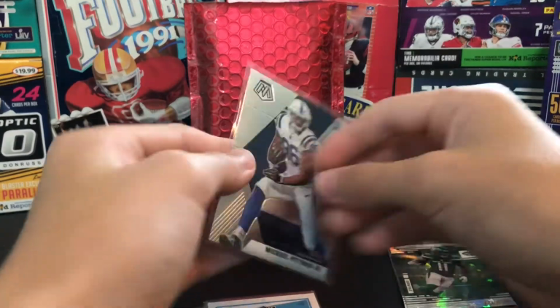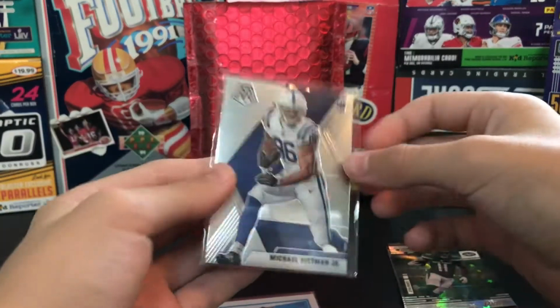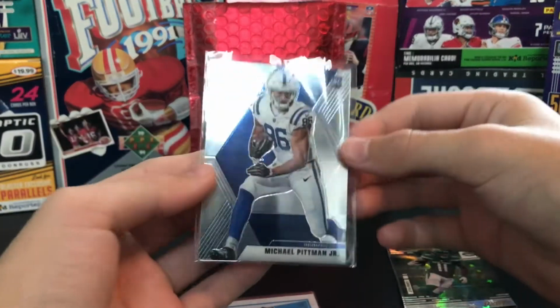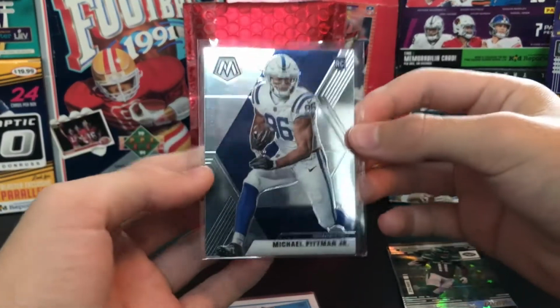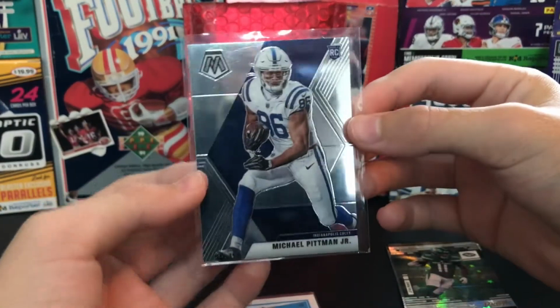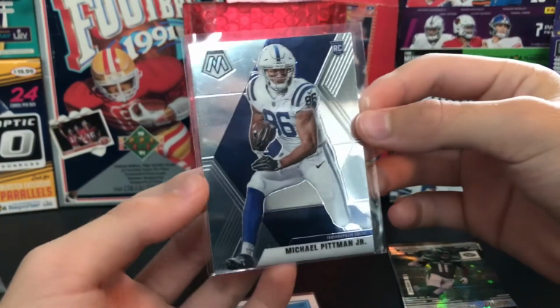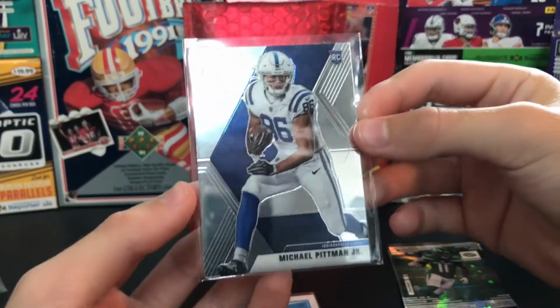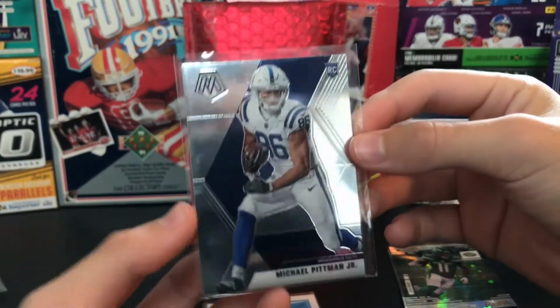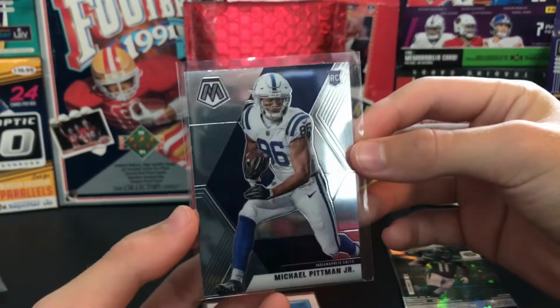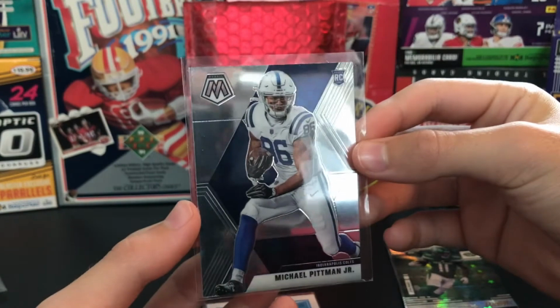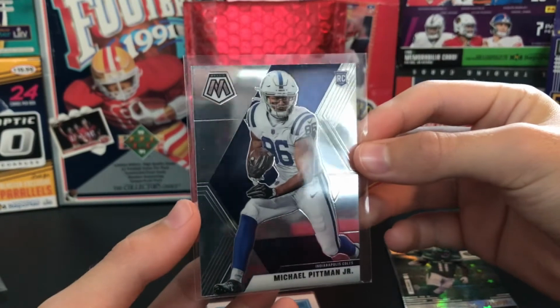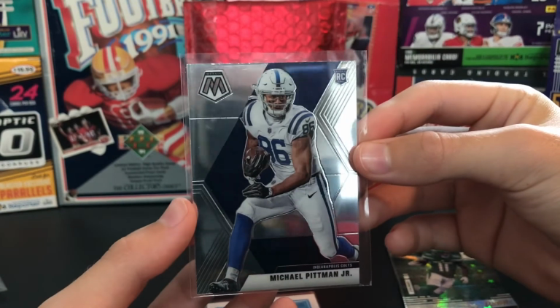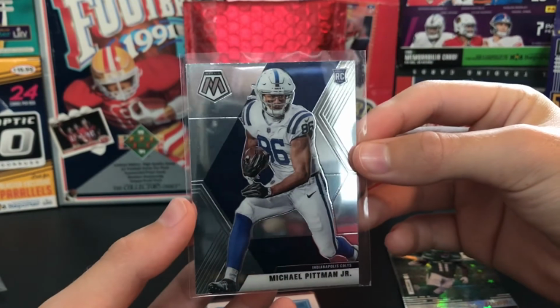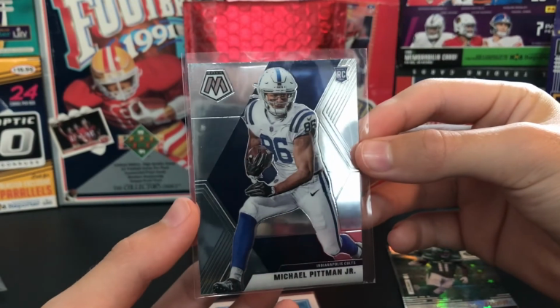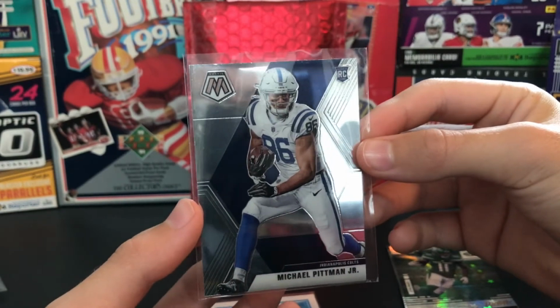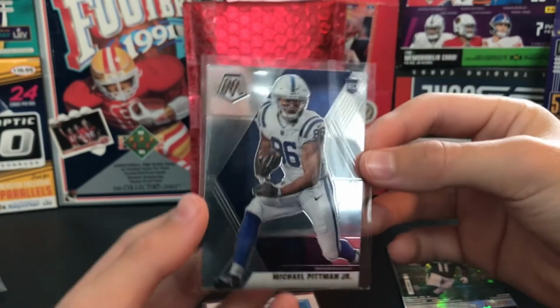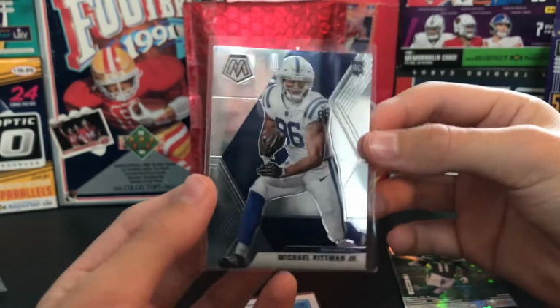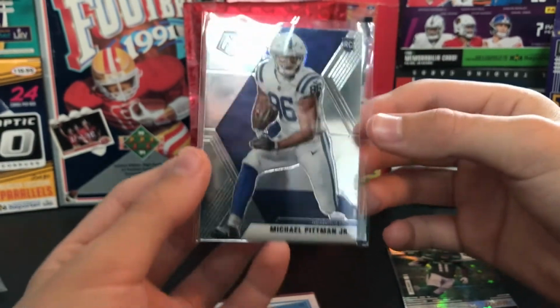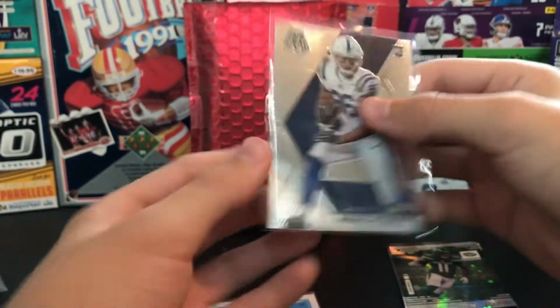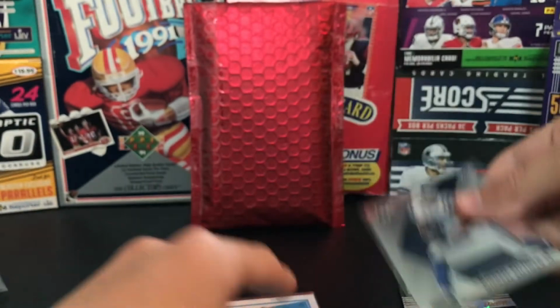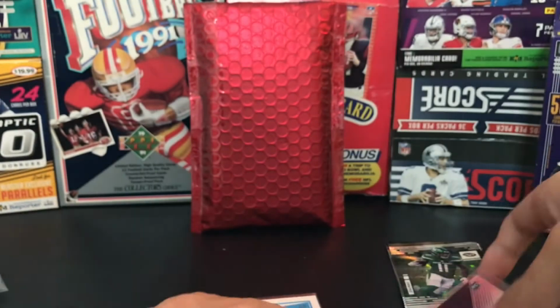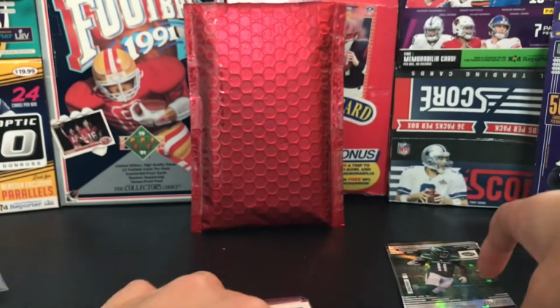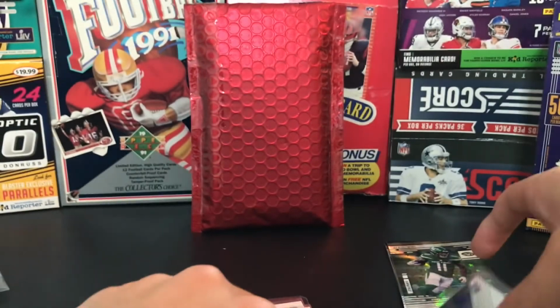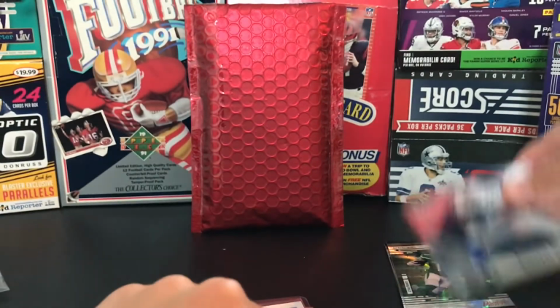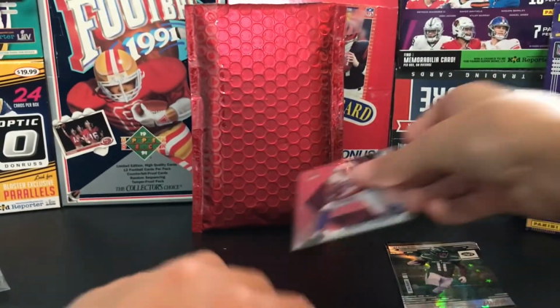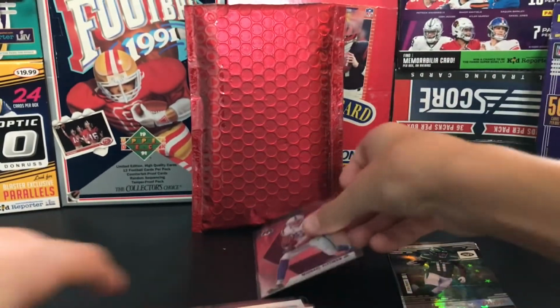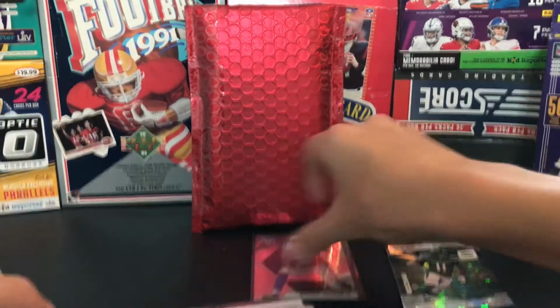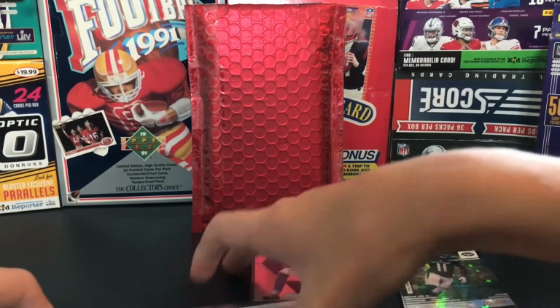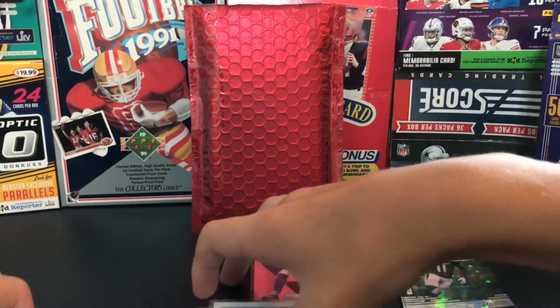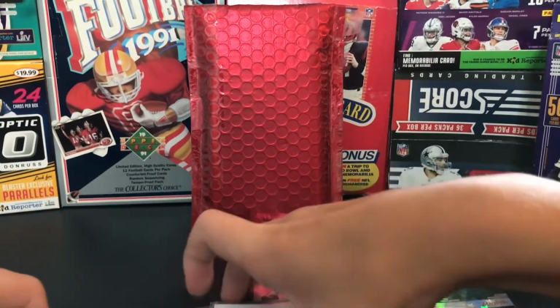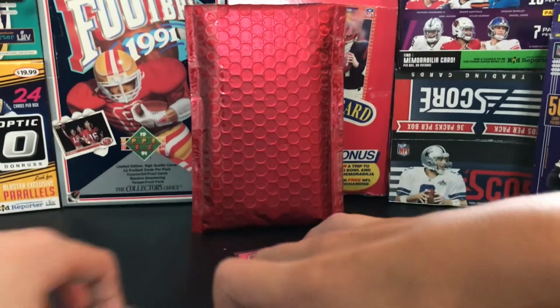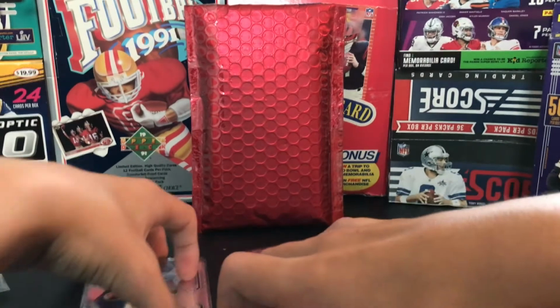And this was a Michael Pittman lot I got. Here's a Mosaic rookie card of him.